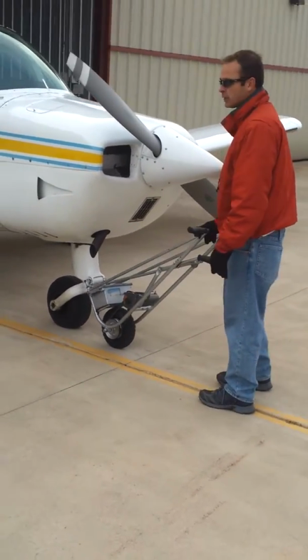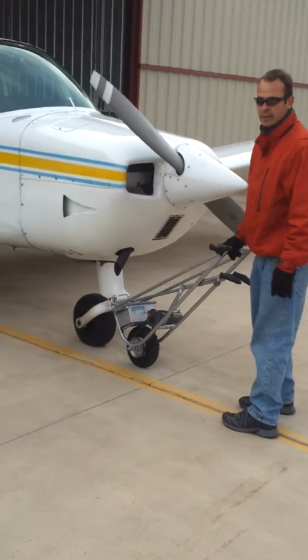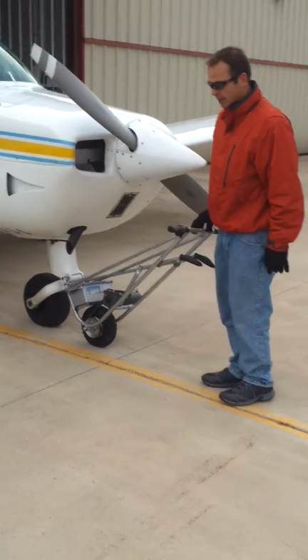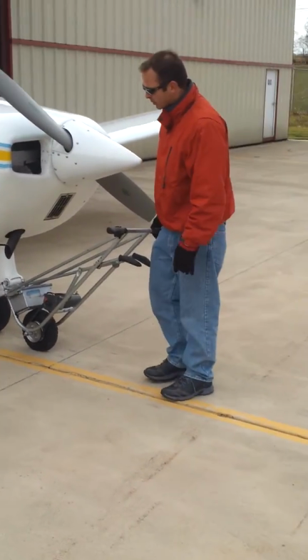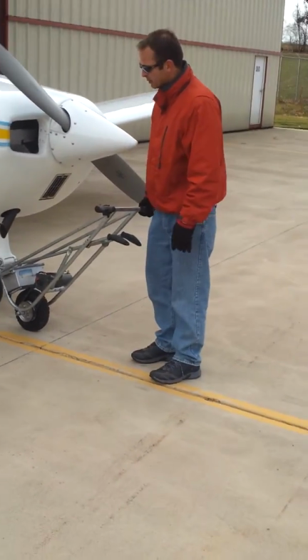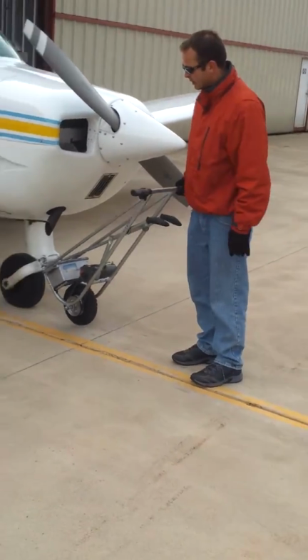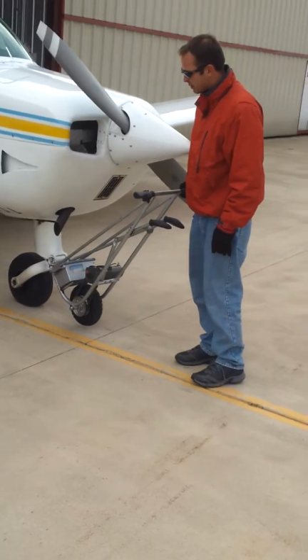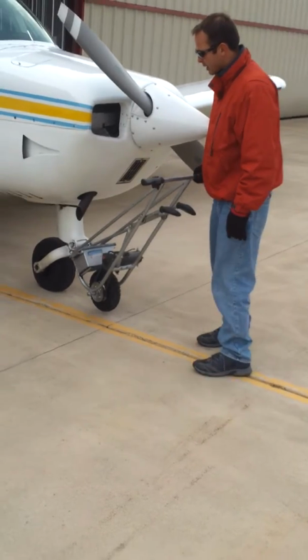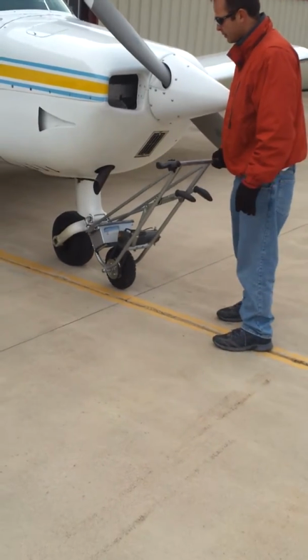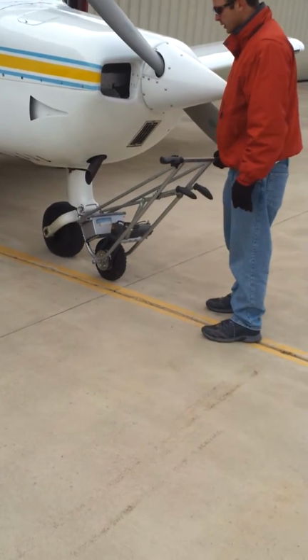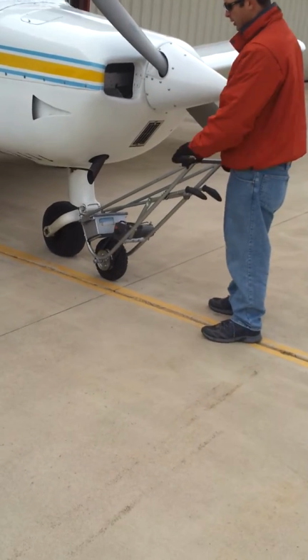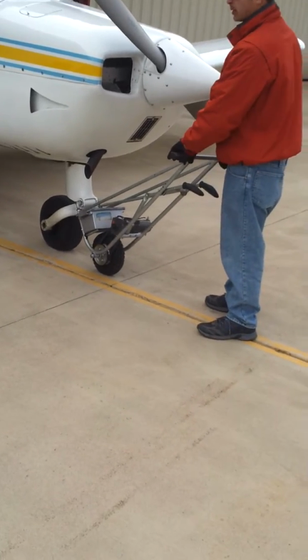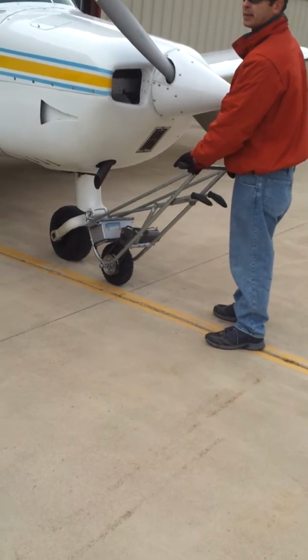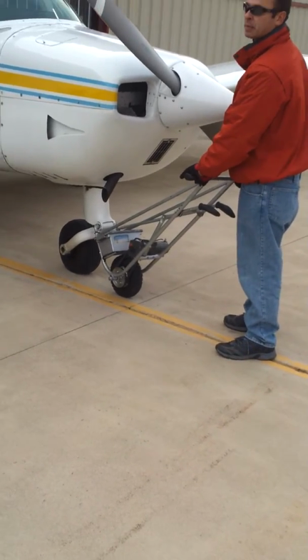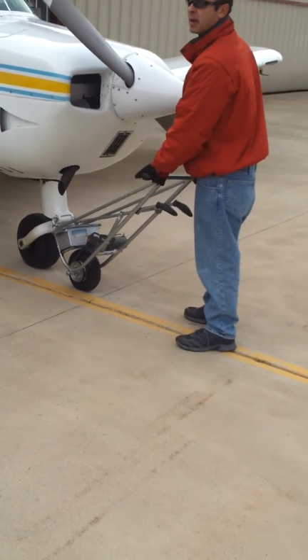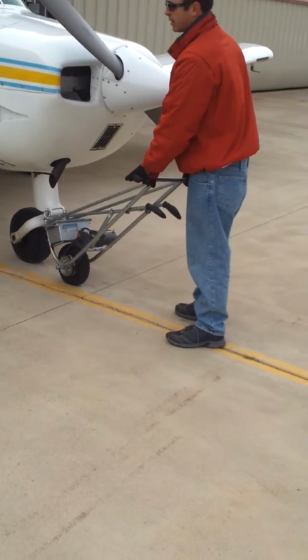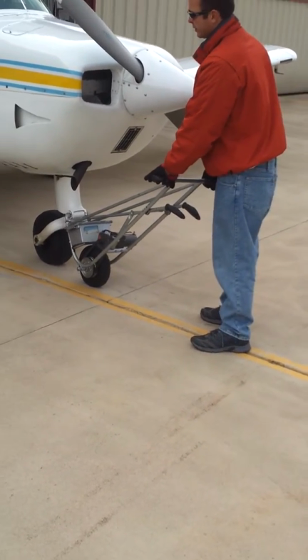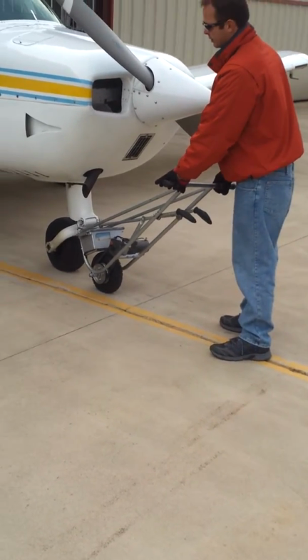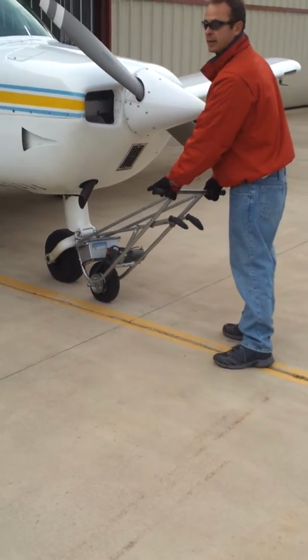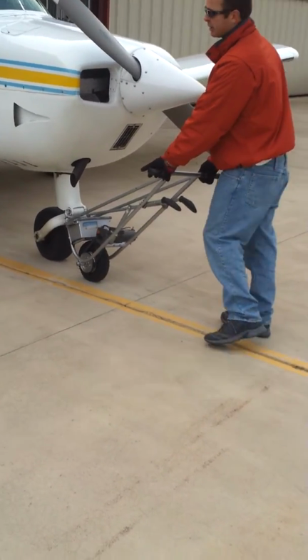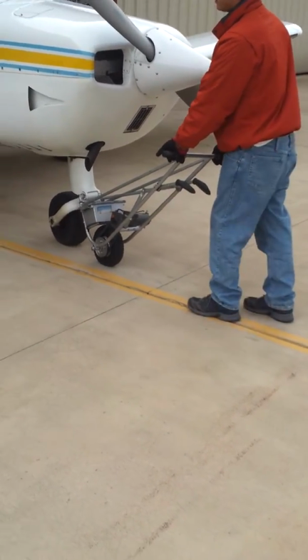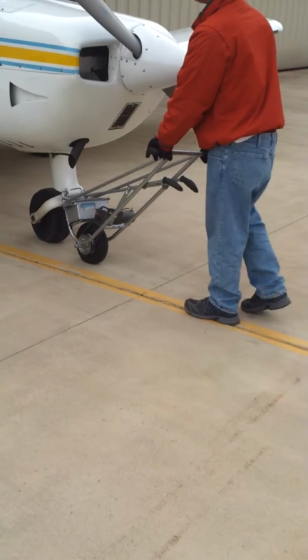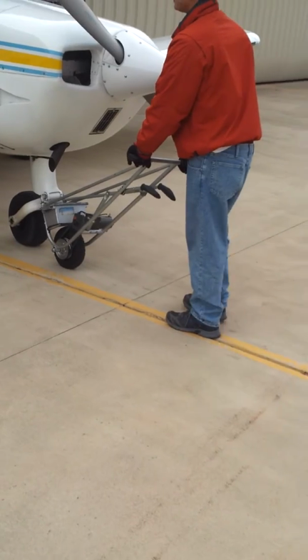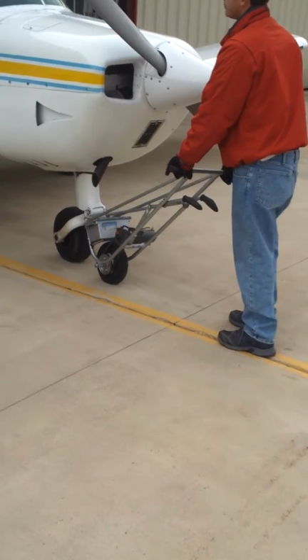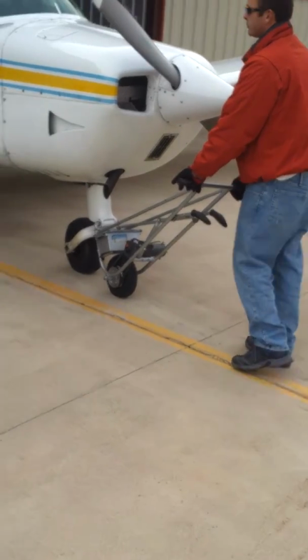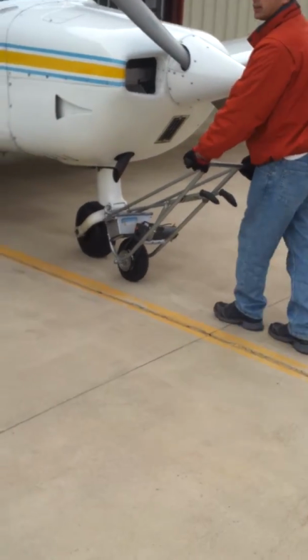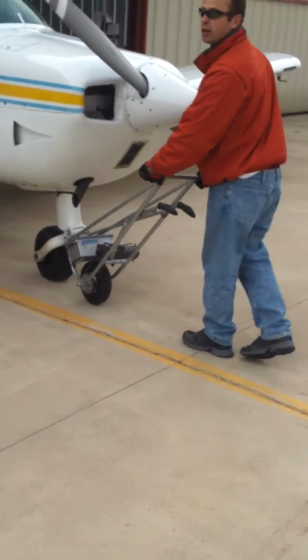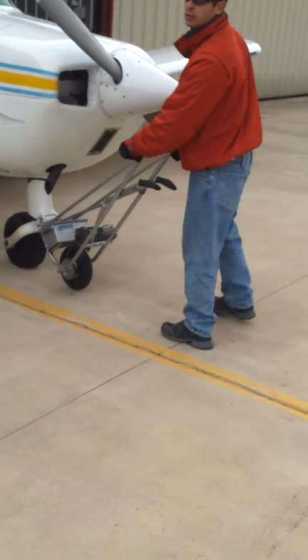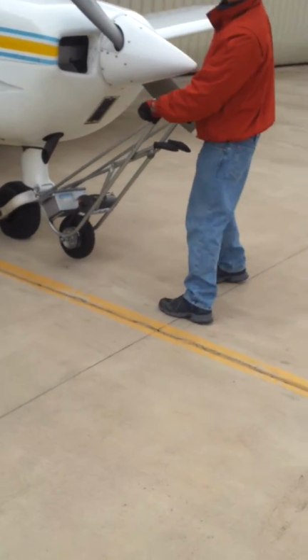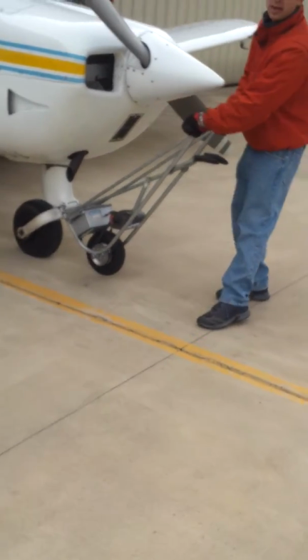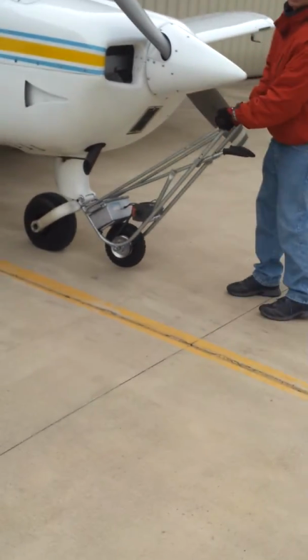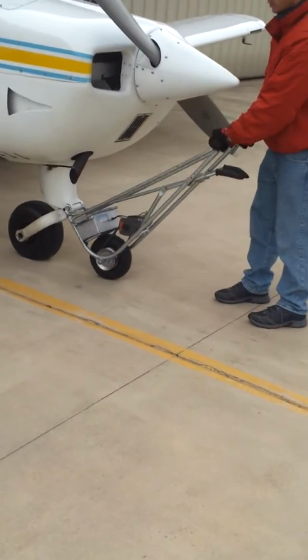It is steerable by simply picking up the mechanism, turning a little bit, and then putting it back down. You can also do it on the fly while moving.